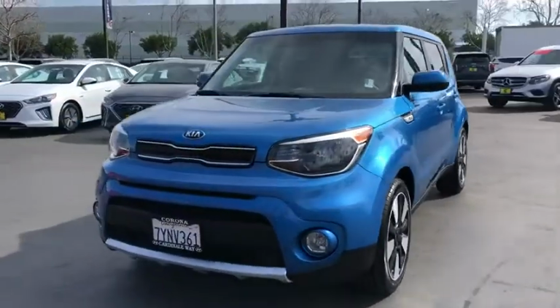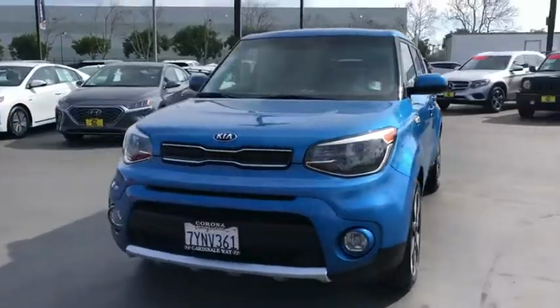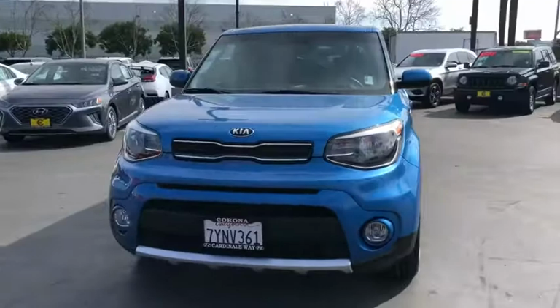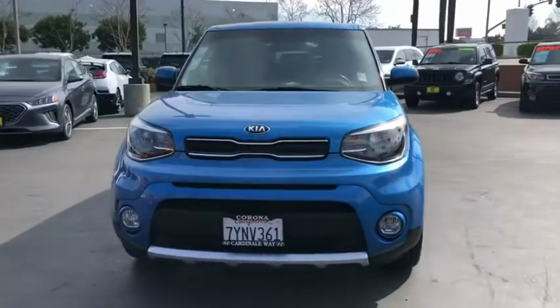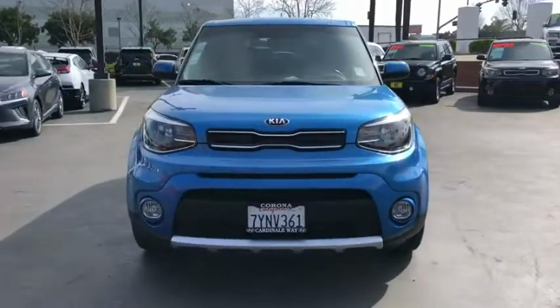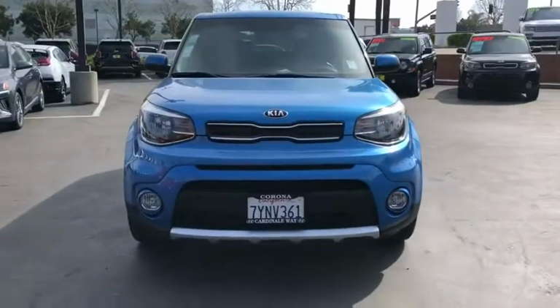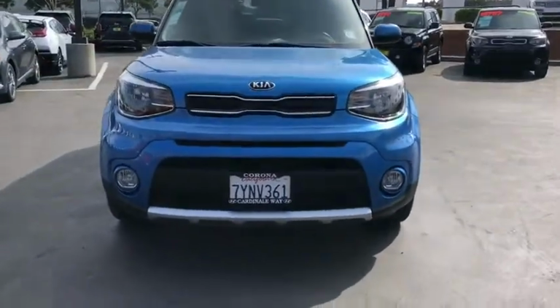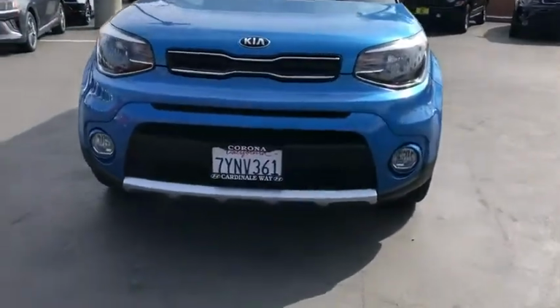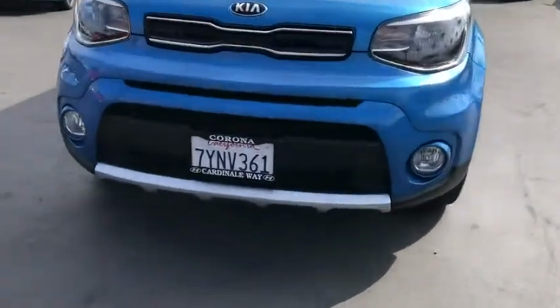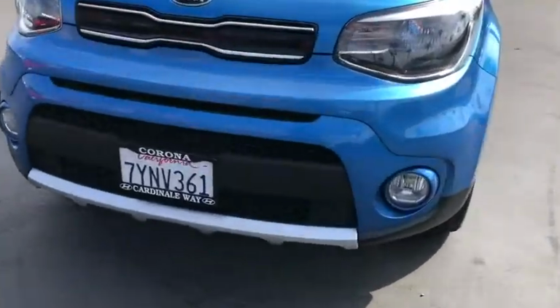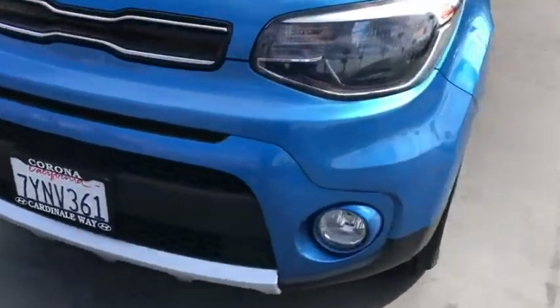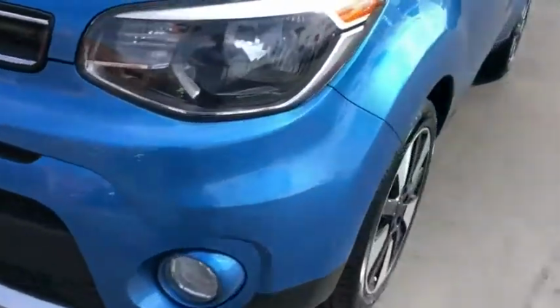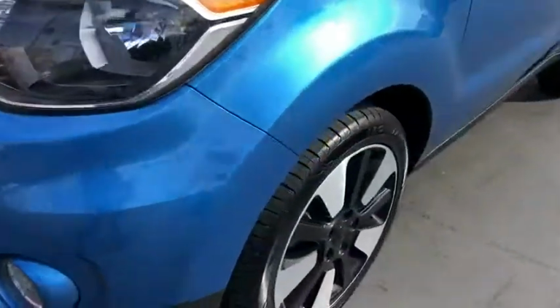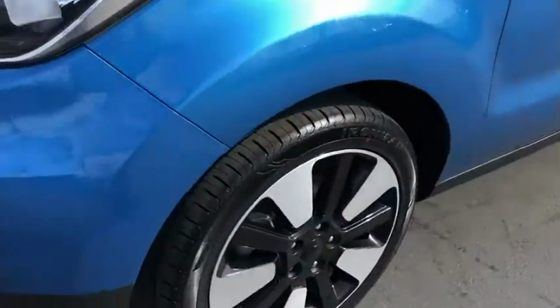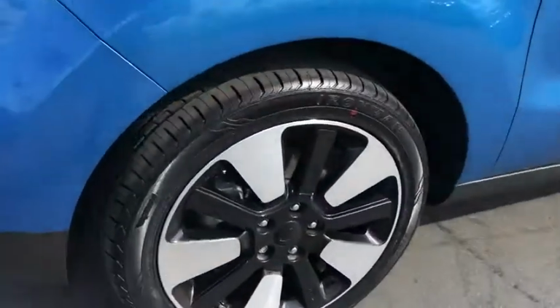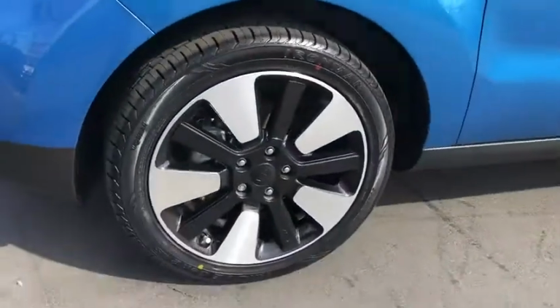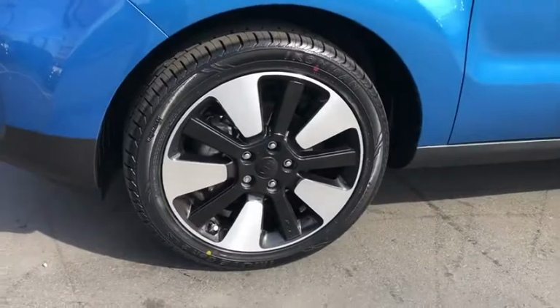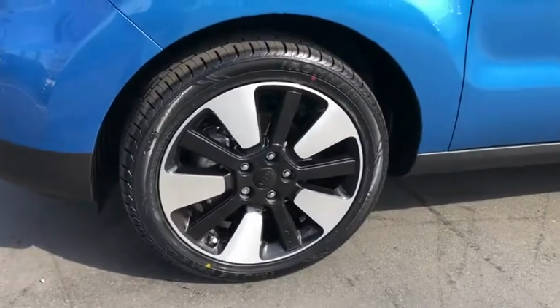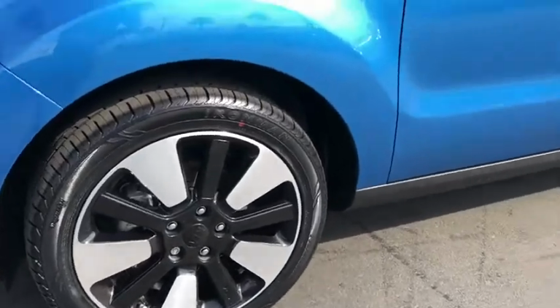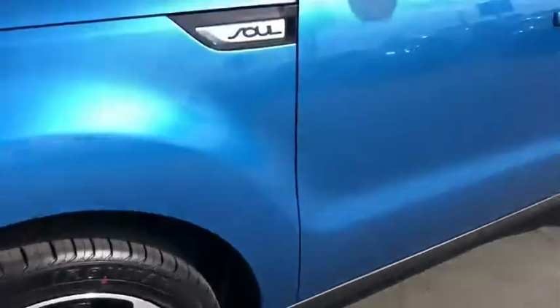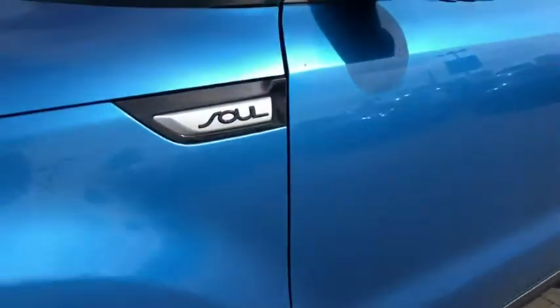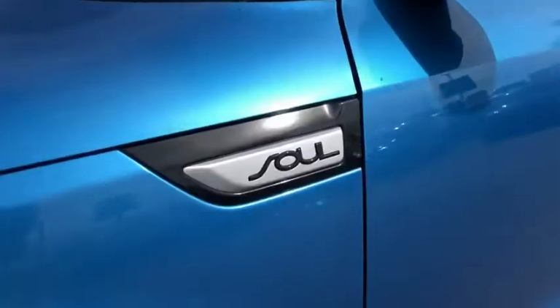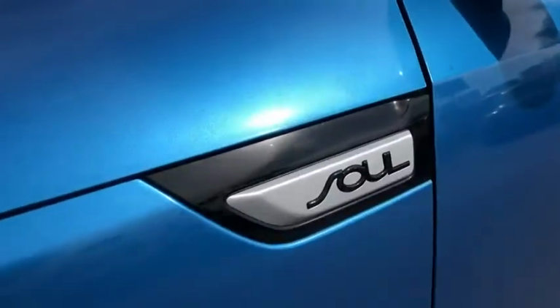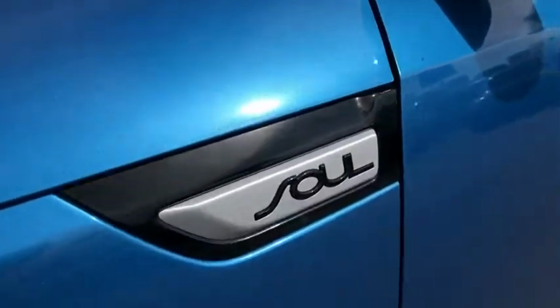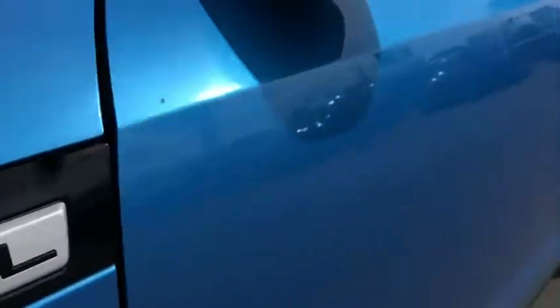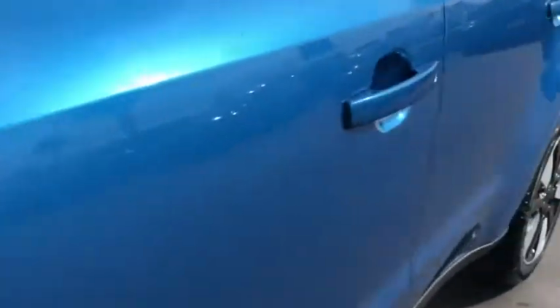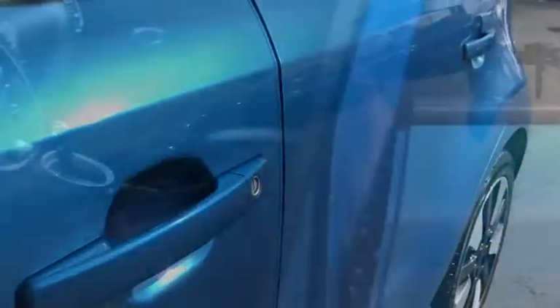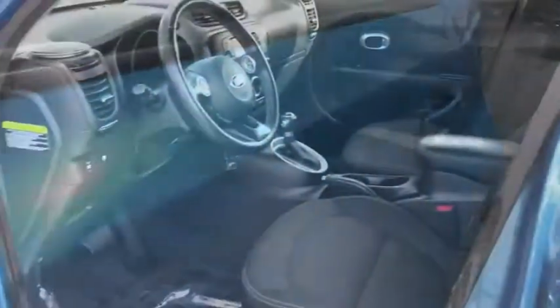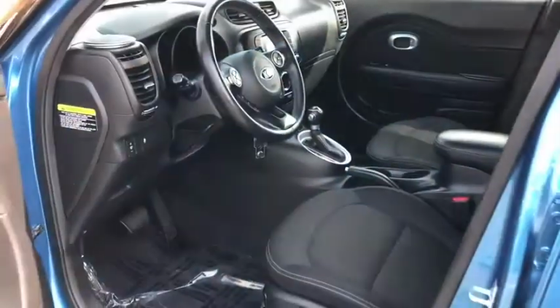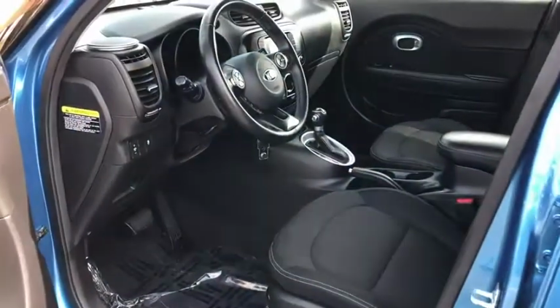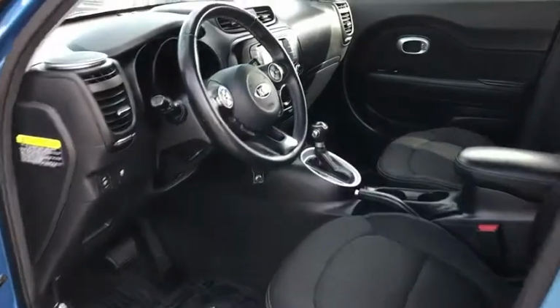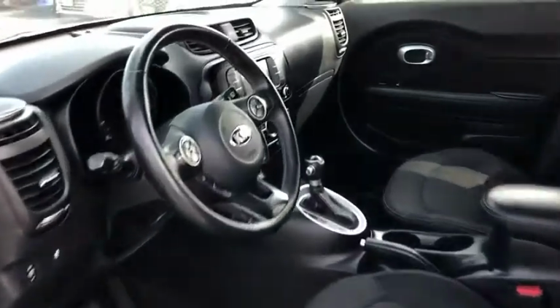Keyless entry, traction control, Bluetooth, dual airbags, one owner, power steering, four-wheel disc brakes, rear window defroster, trip computer, power windows, electronic stability control.